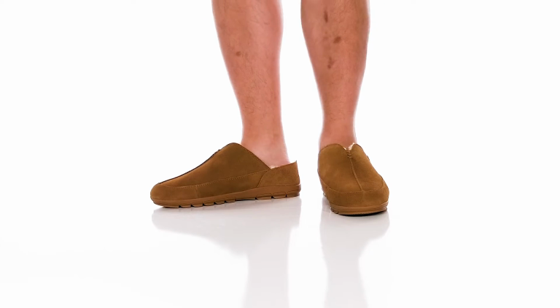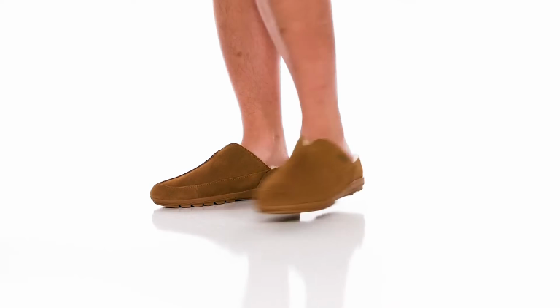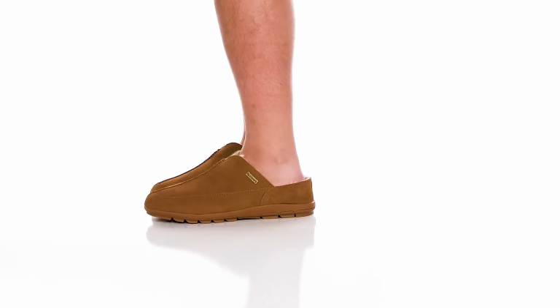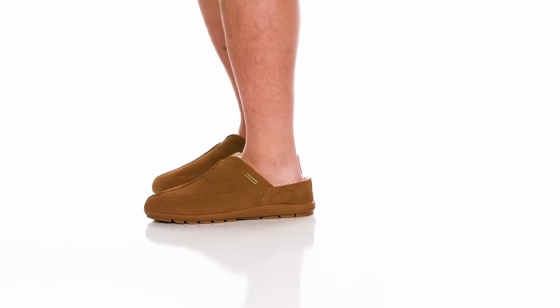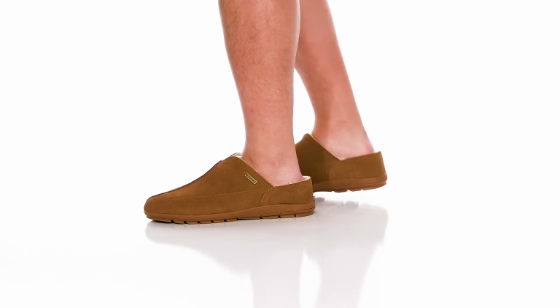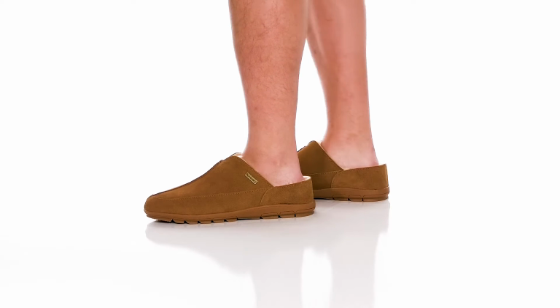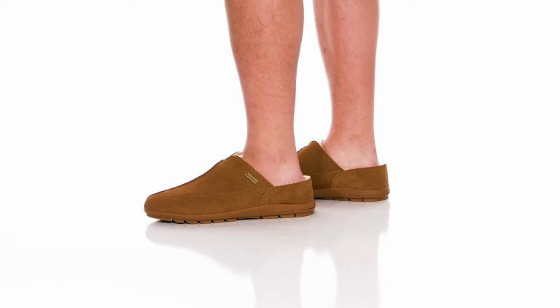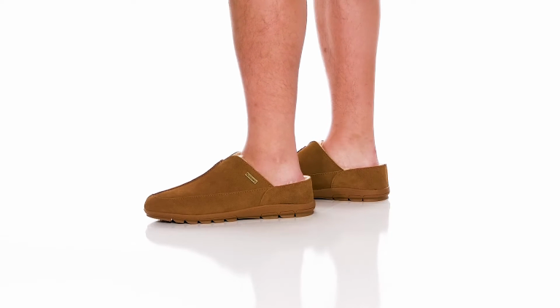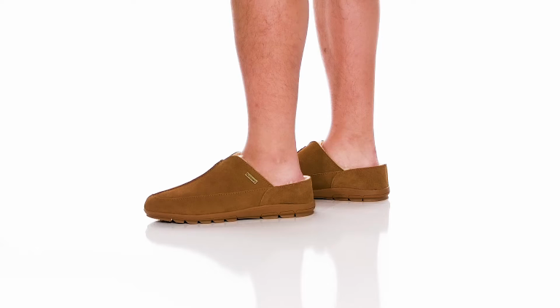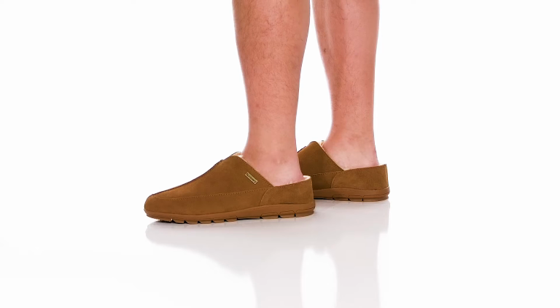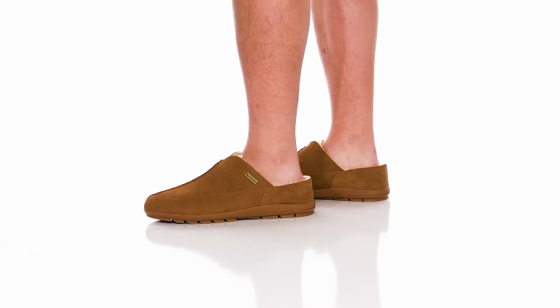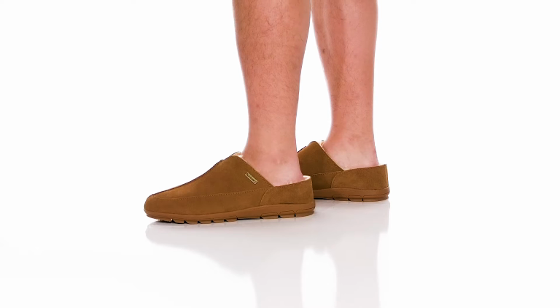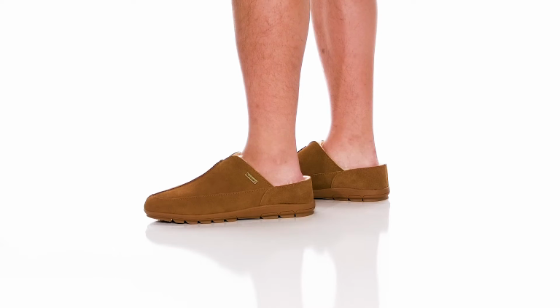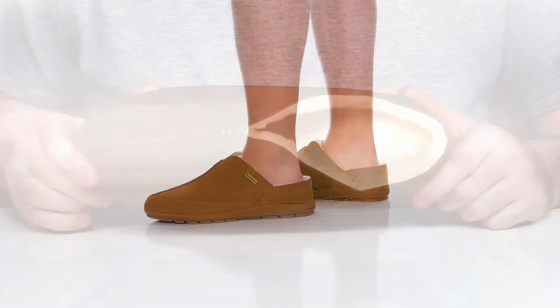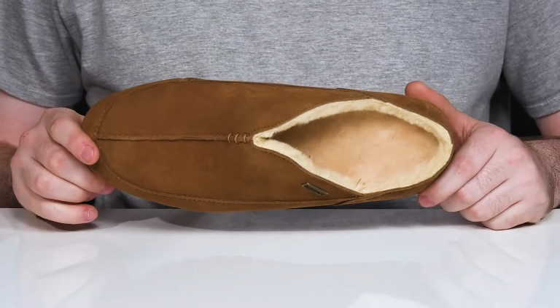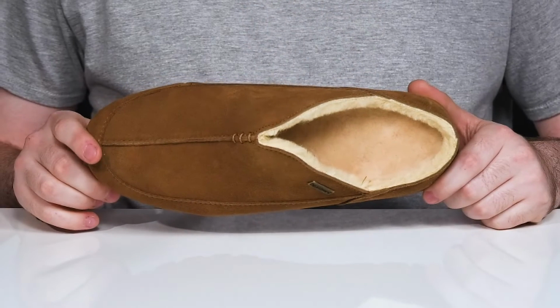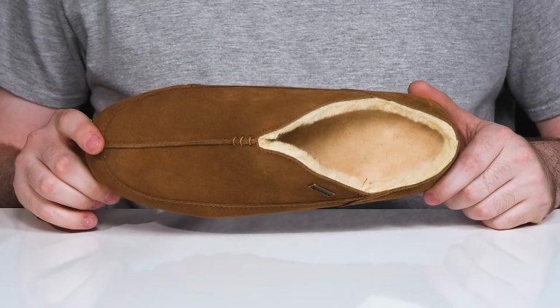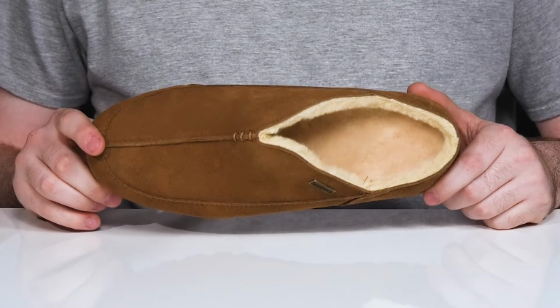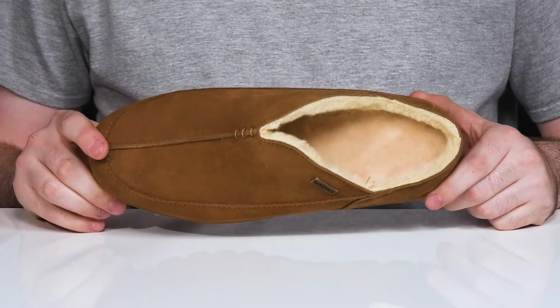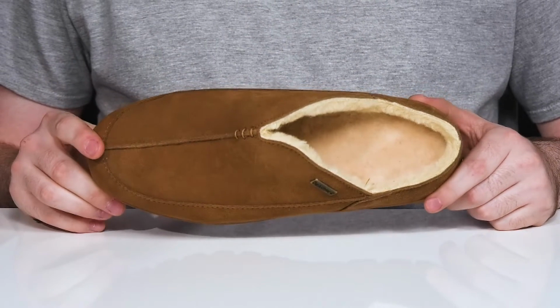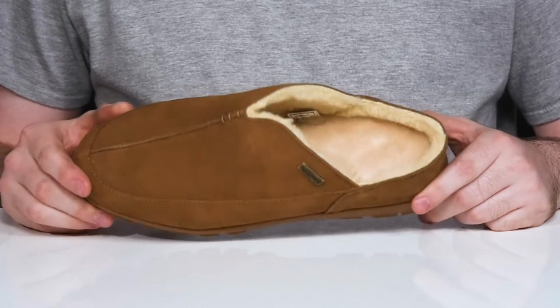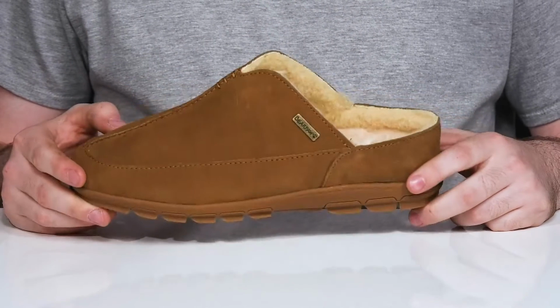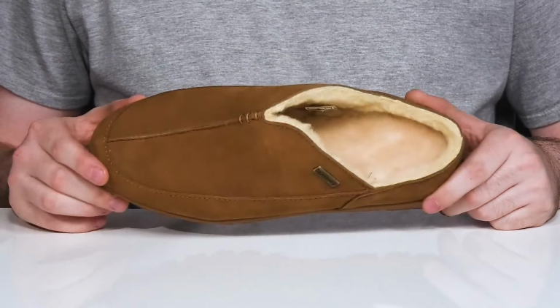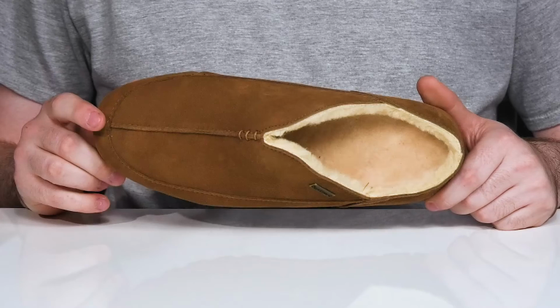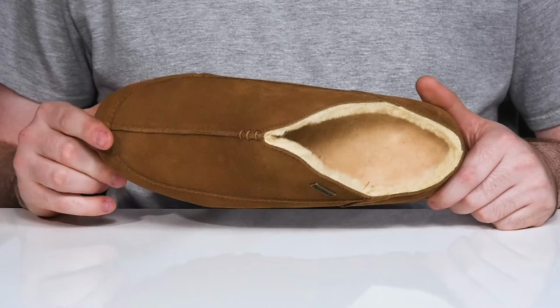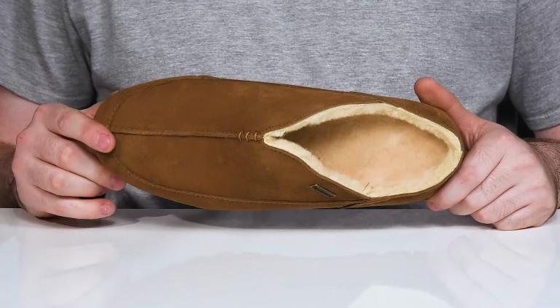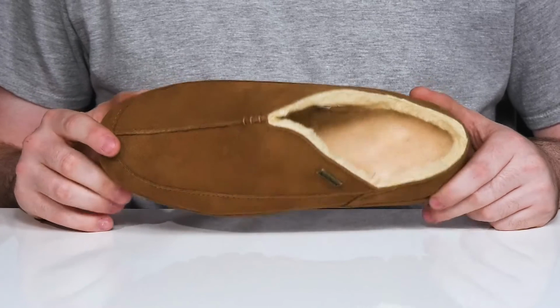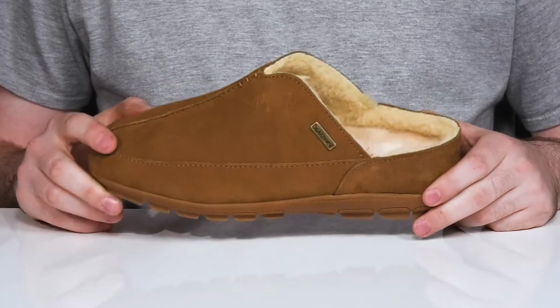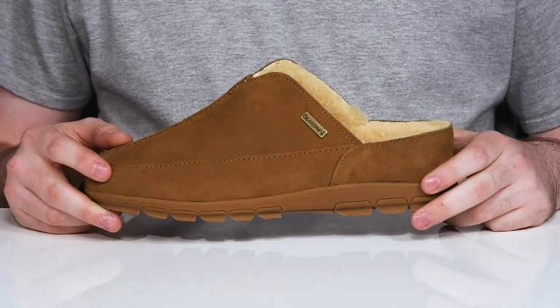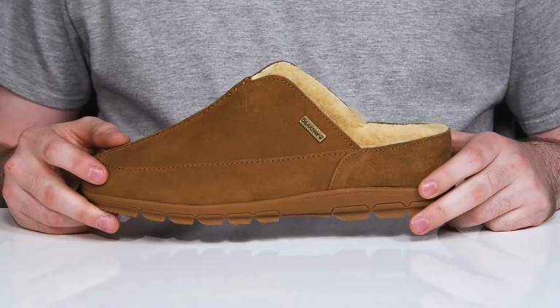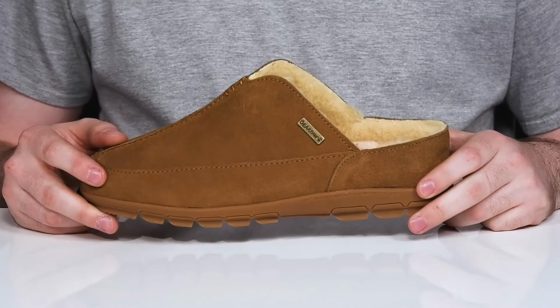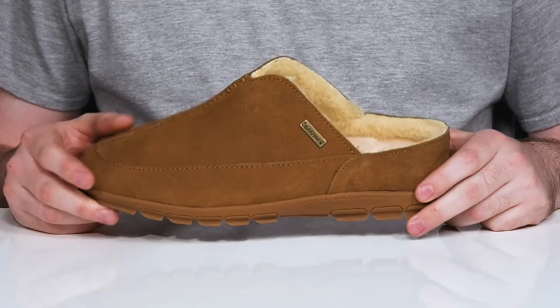Stay pretty comfortable throughout the day when you're wearing this great look from Bear Paw. This rustic style design has an upper that's made out of sleek suede with a round toe and some stitch detailing down the middle.